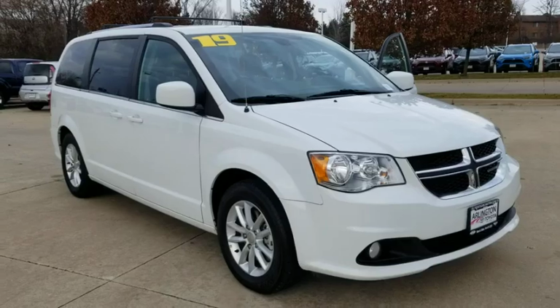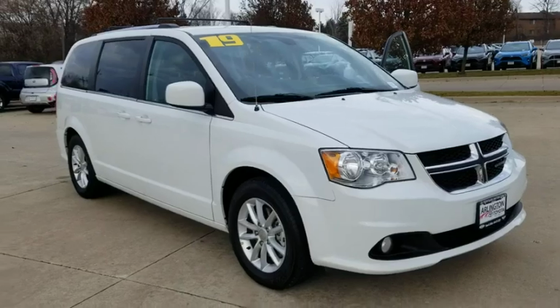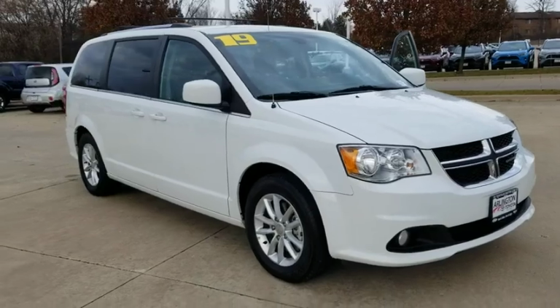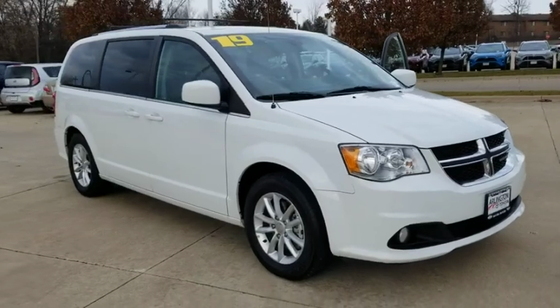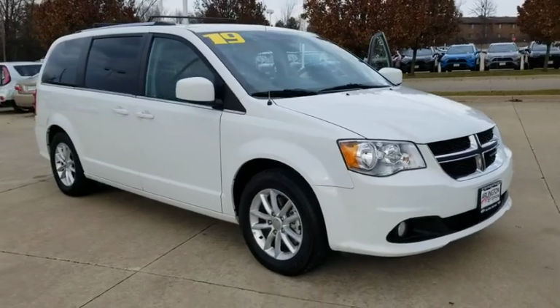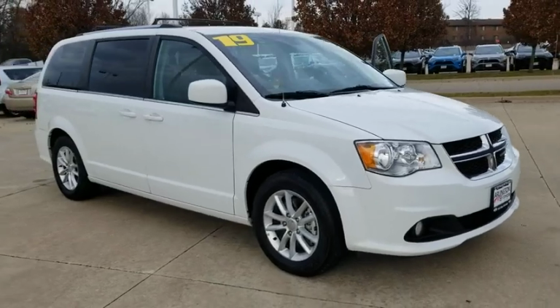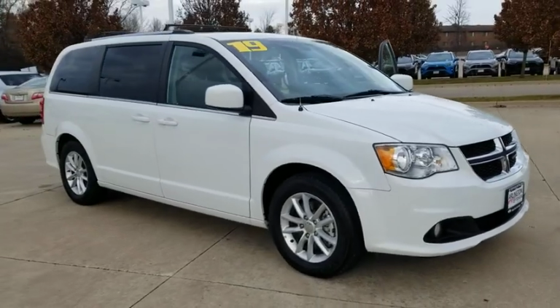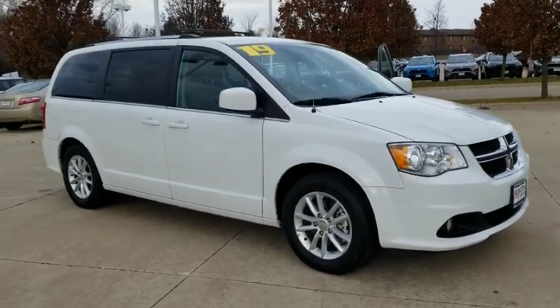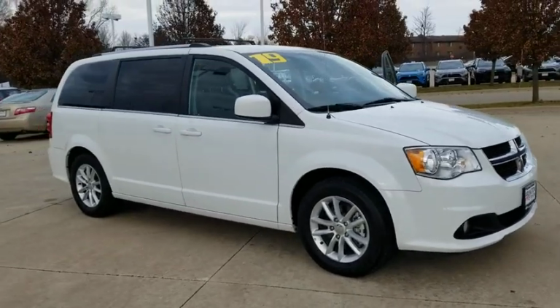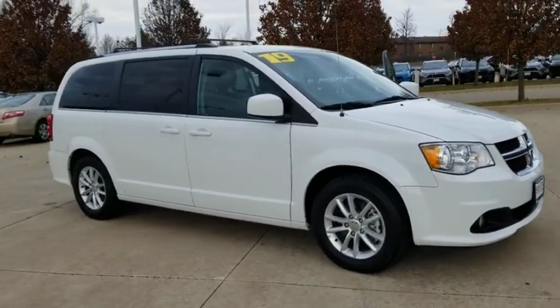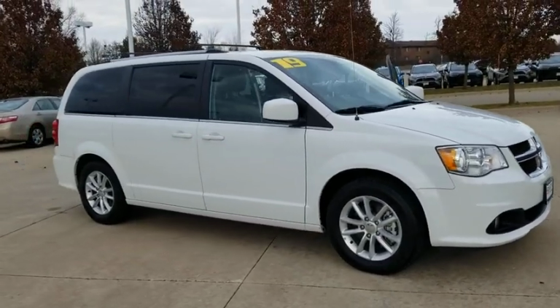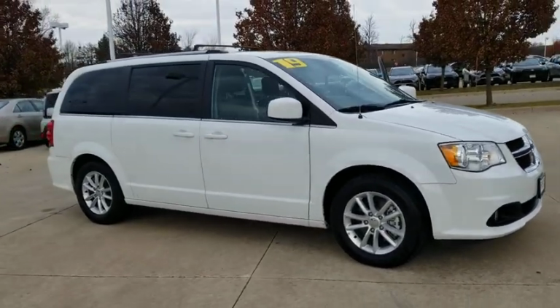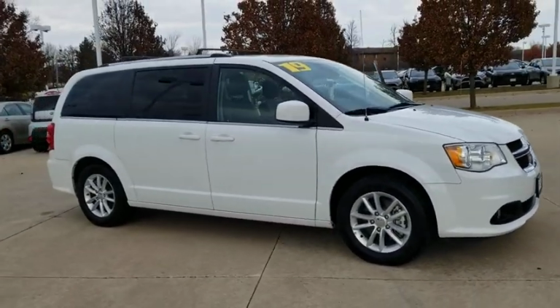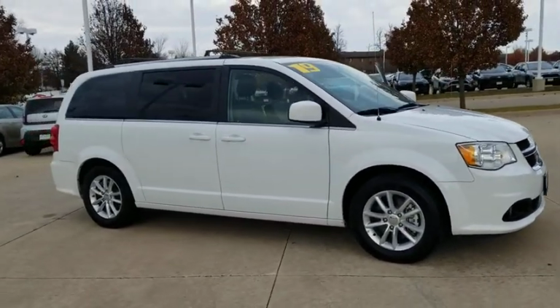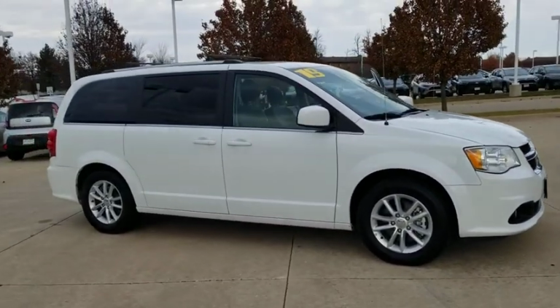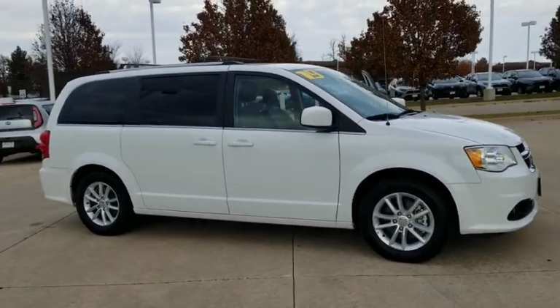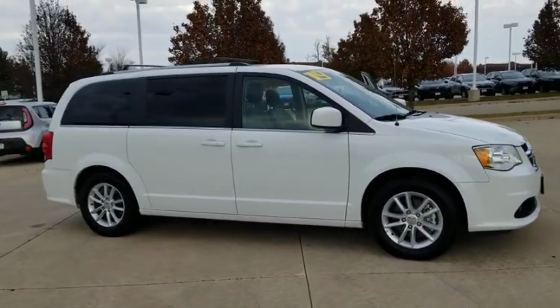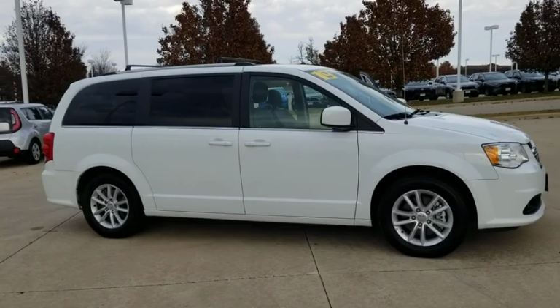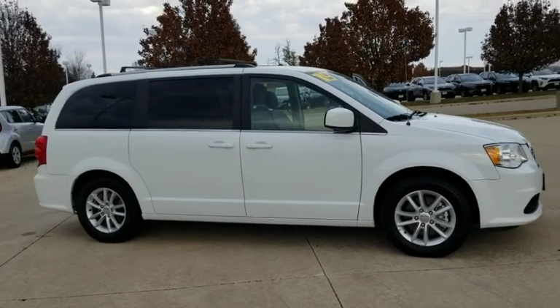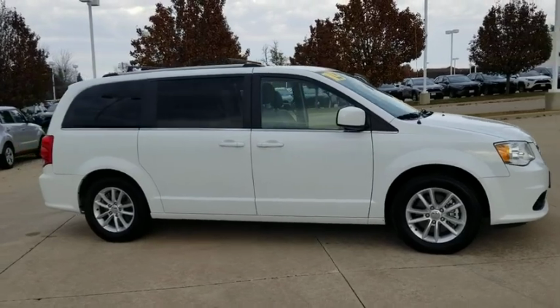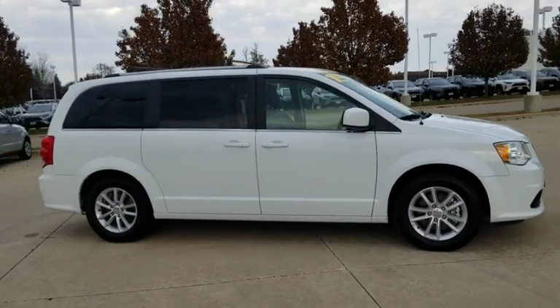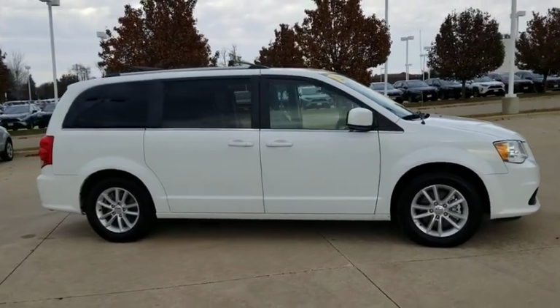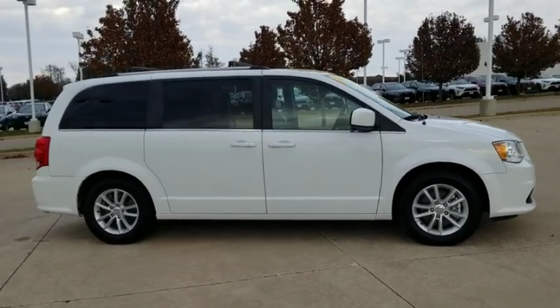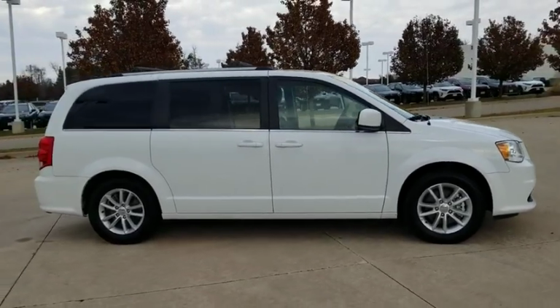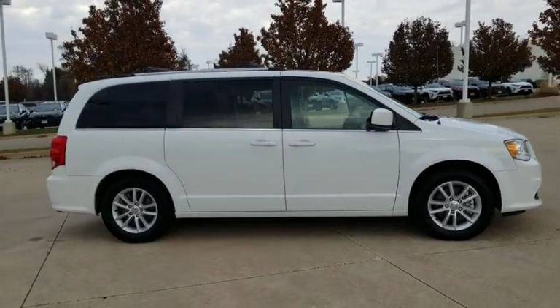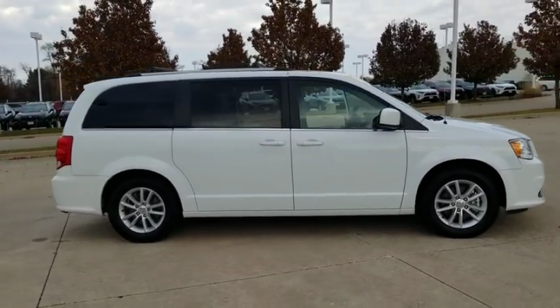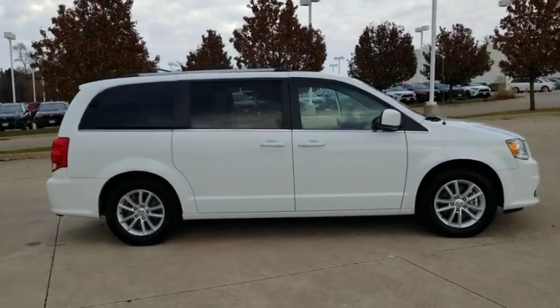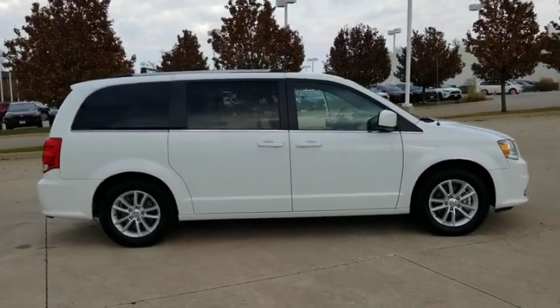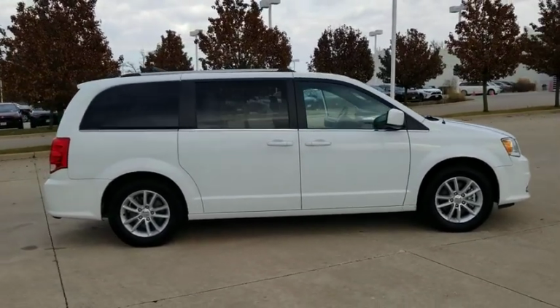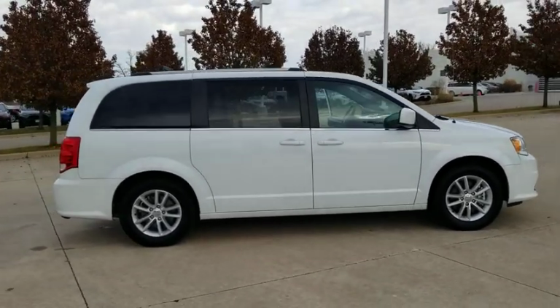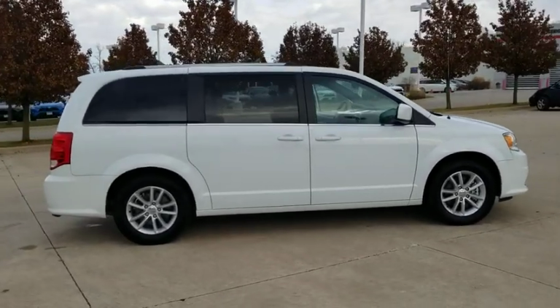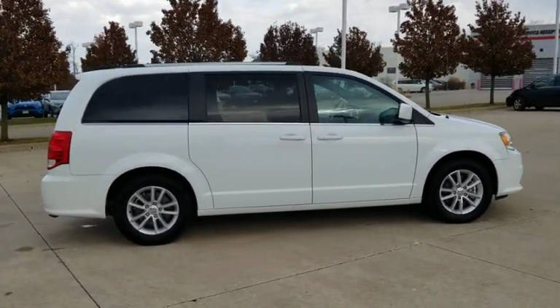You are going to love the 2019 Dodge Grand Caravan. The Dodge Grand Caravan received the government's highest front and side crash rating of five stars.